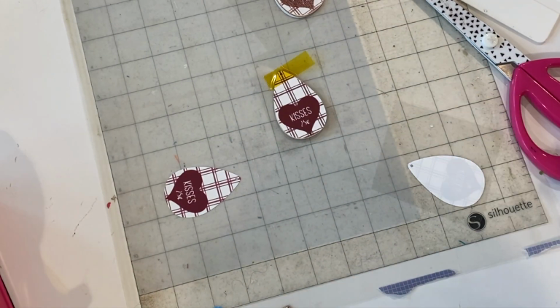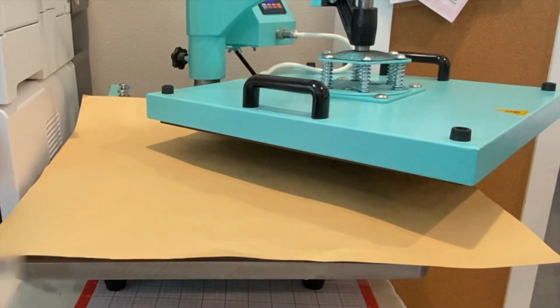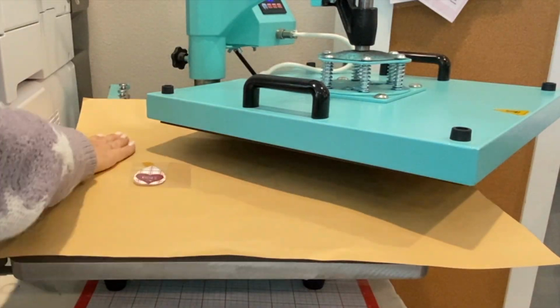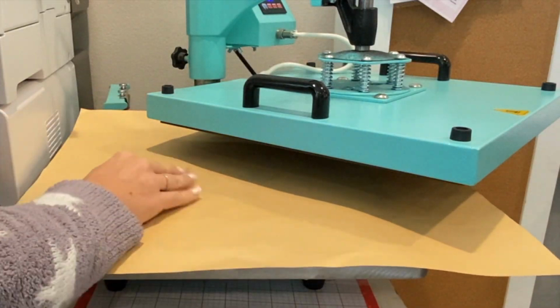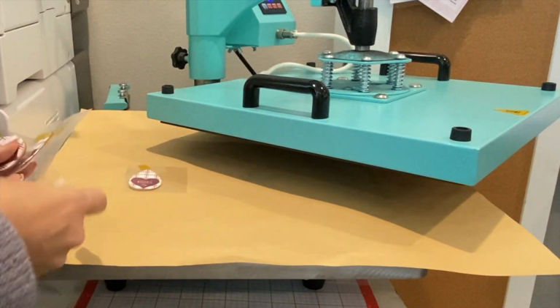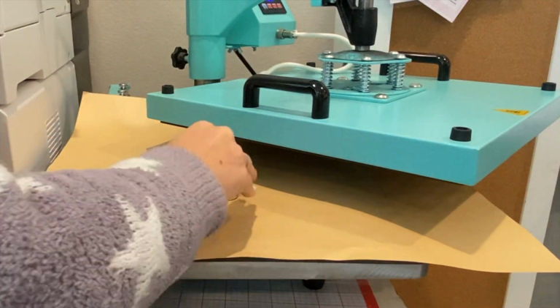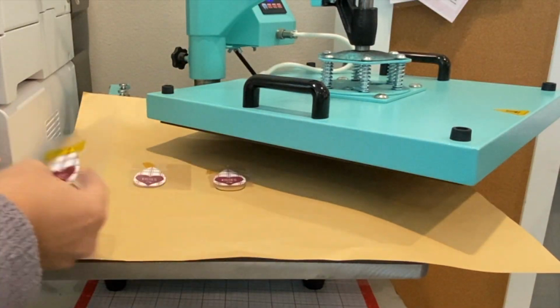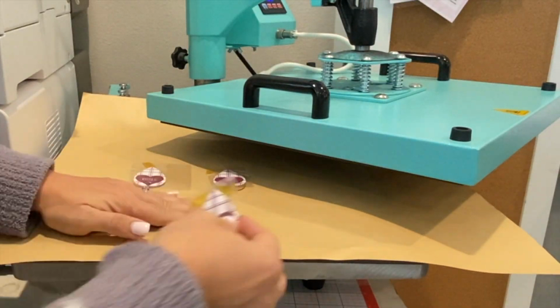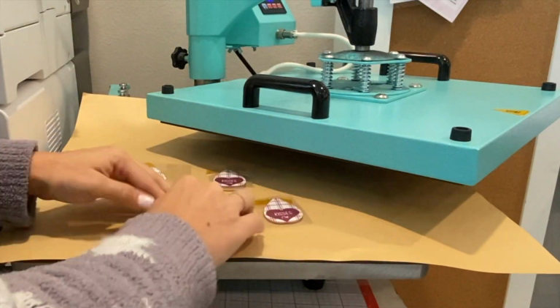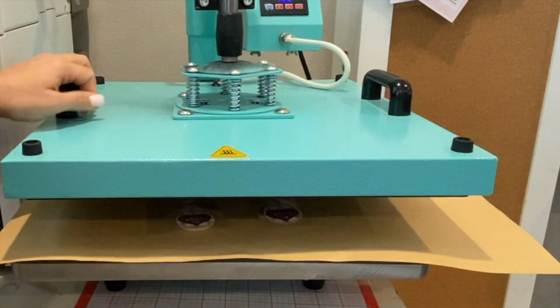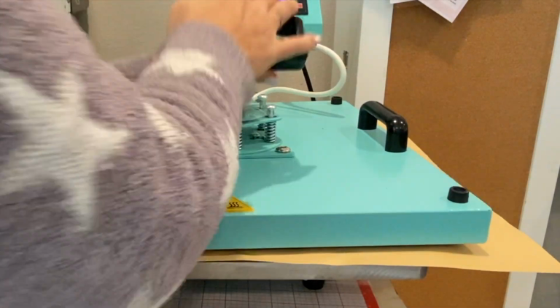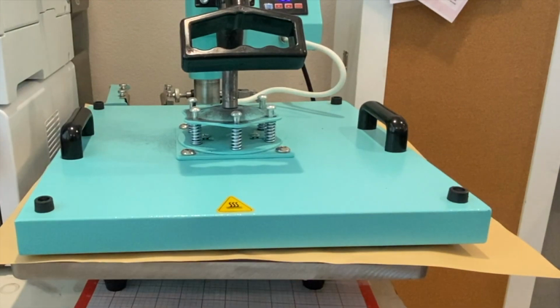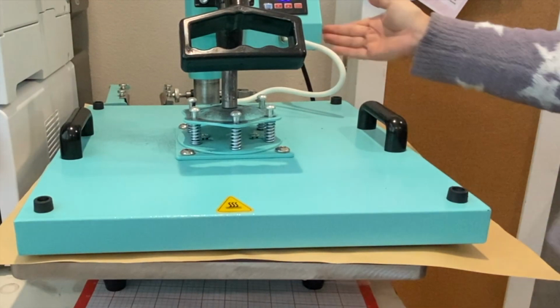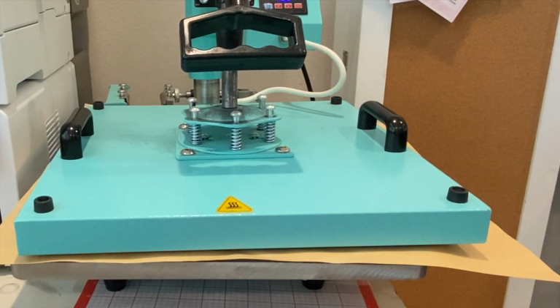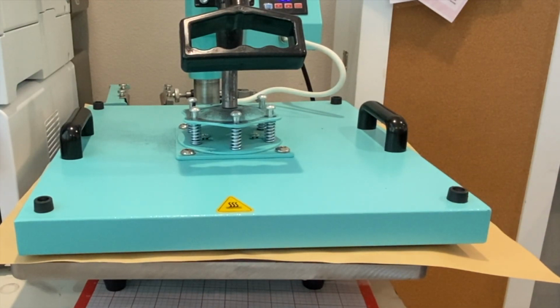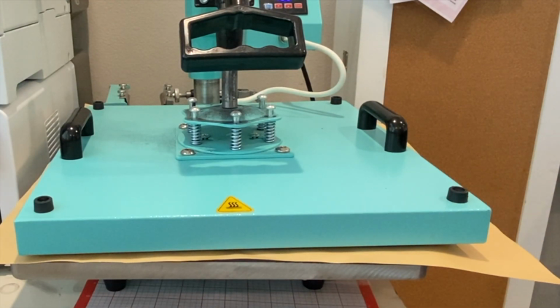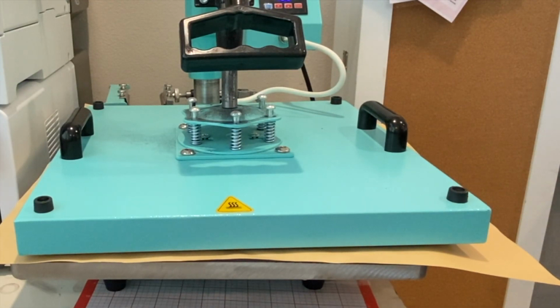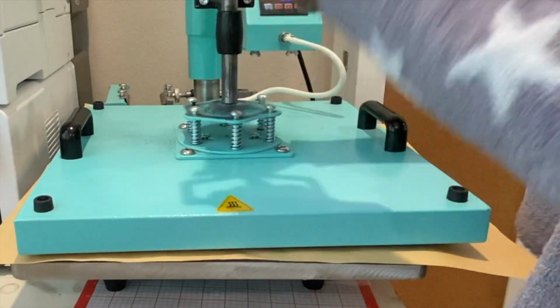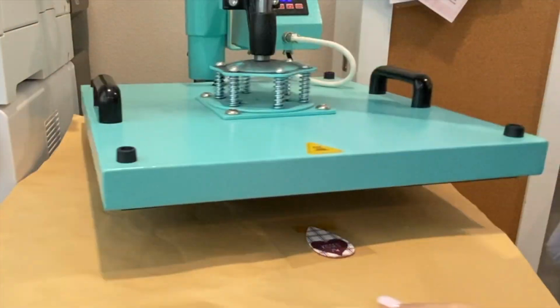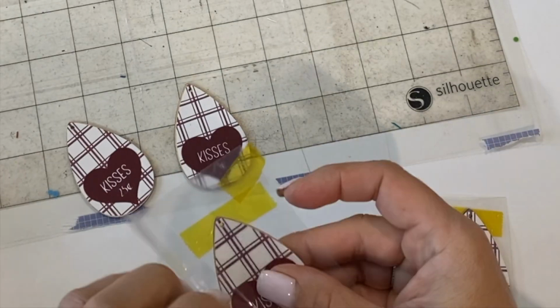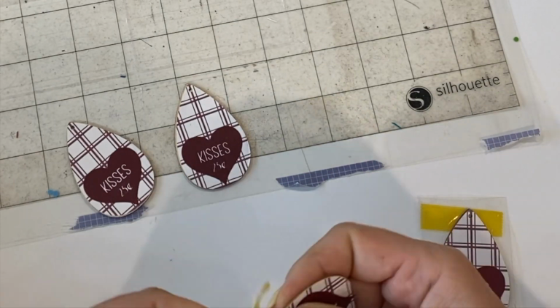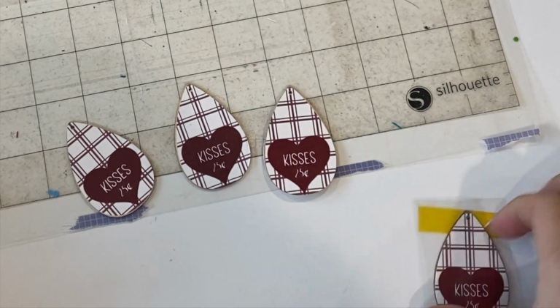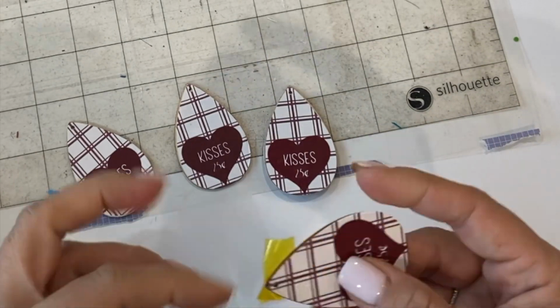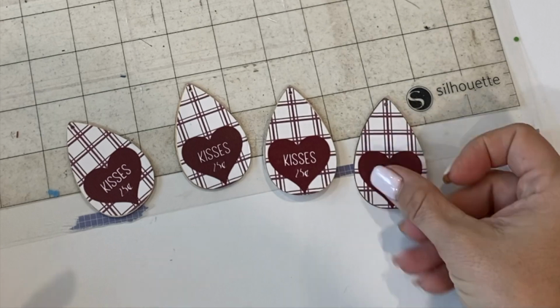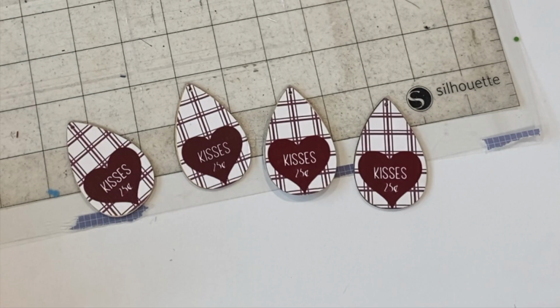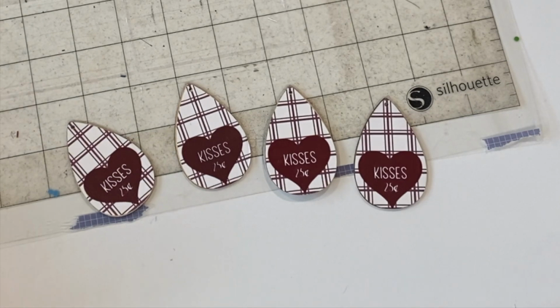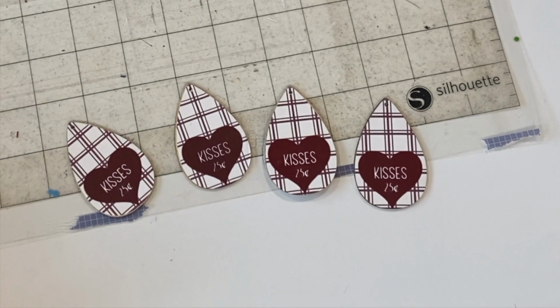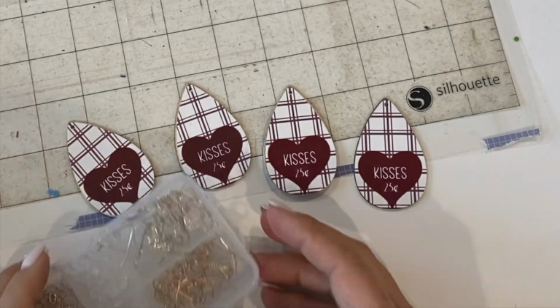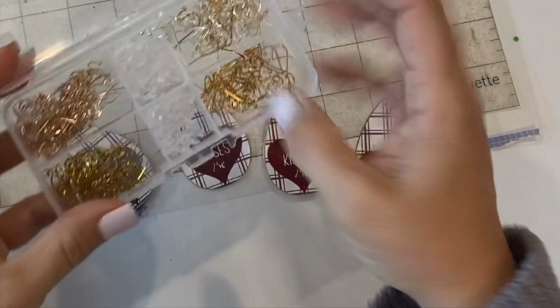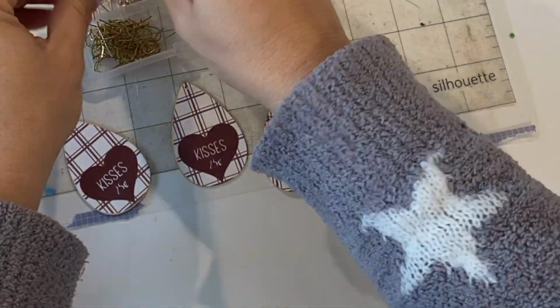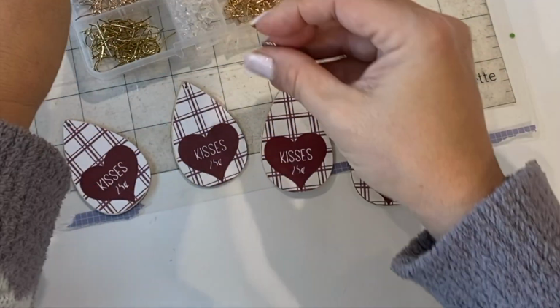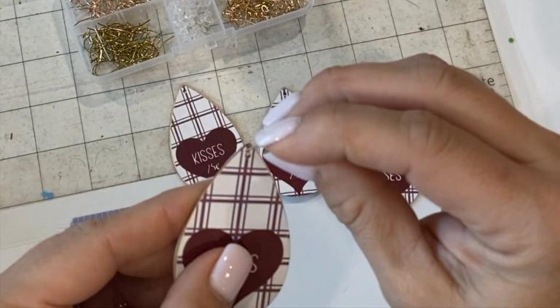This time I would suggest that you put a piece of craft paper down so that you're not getting anything on the bottom of your heat press. And then all you have to do is put in a little earring hook and you are done.